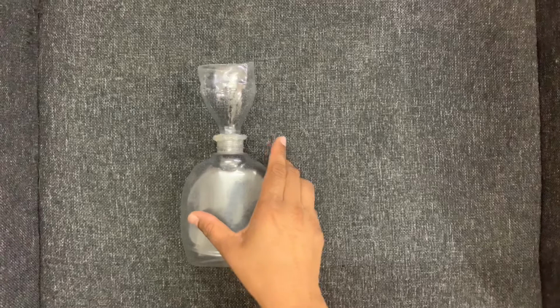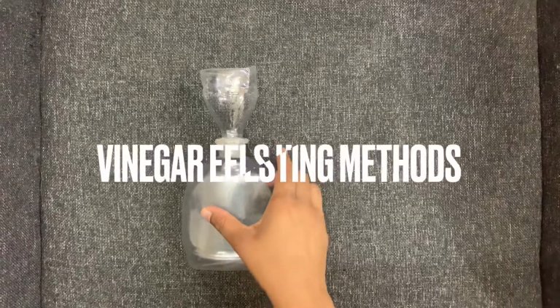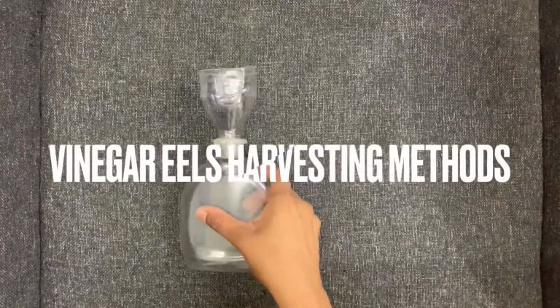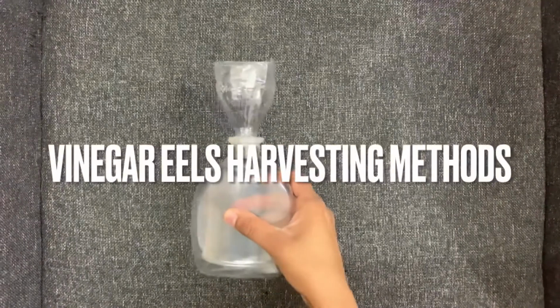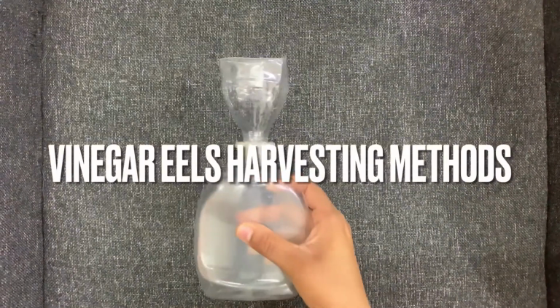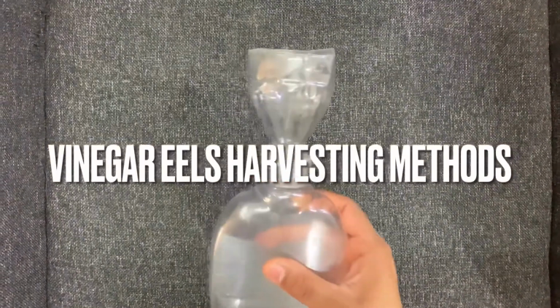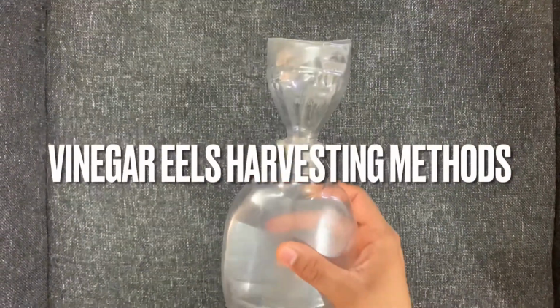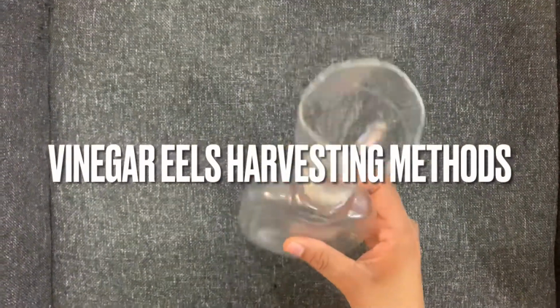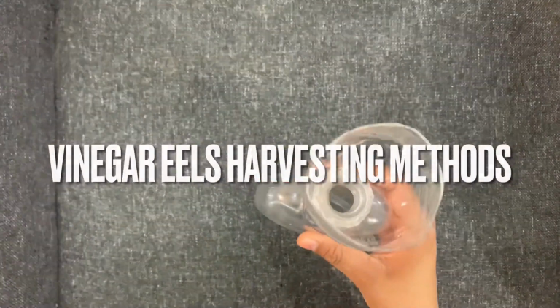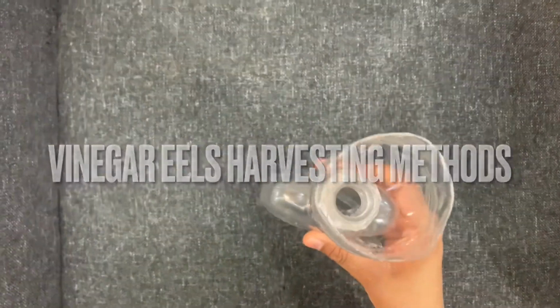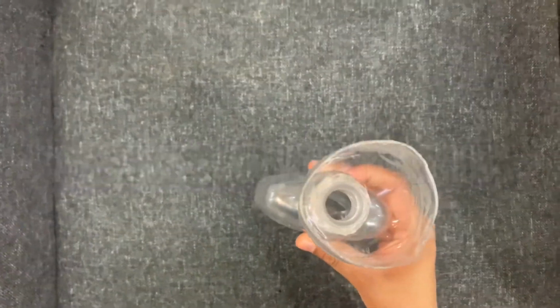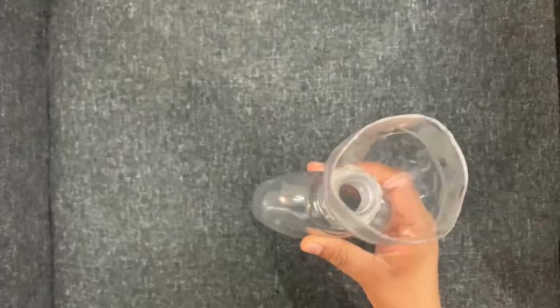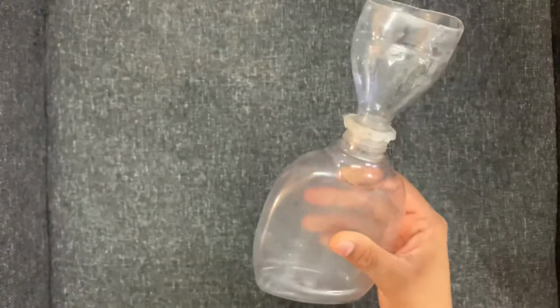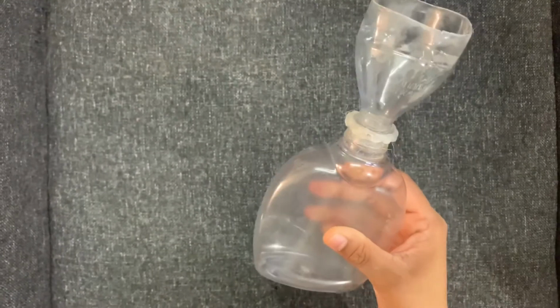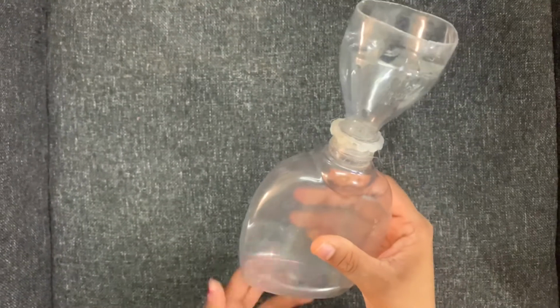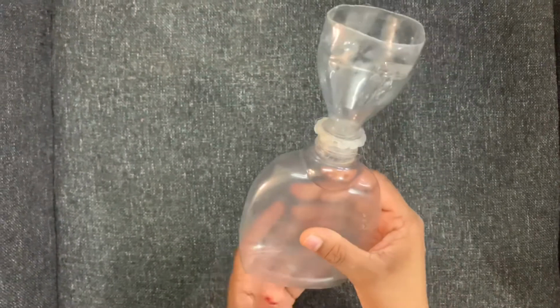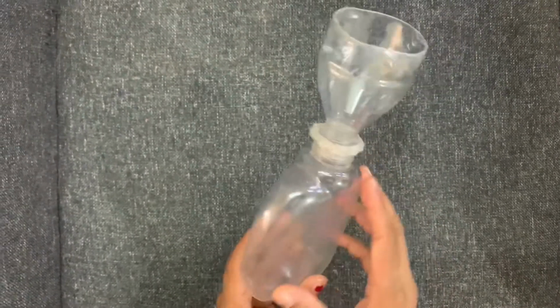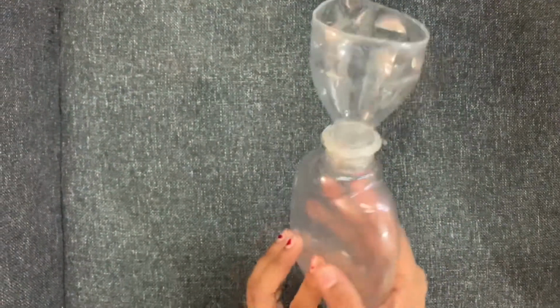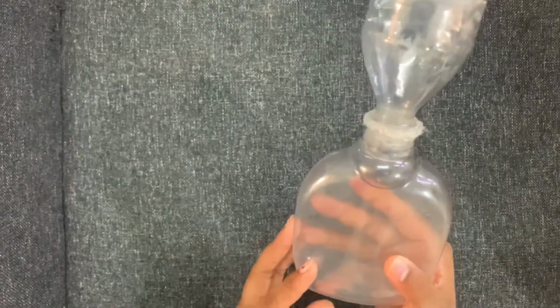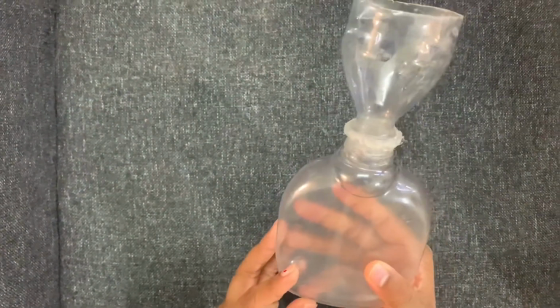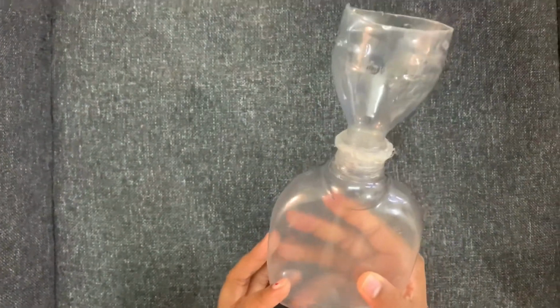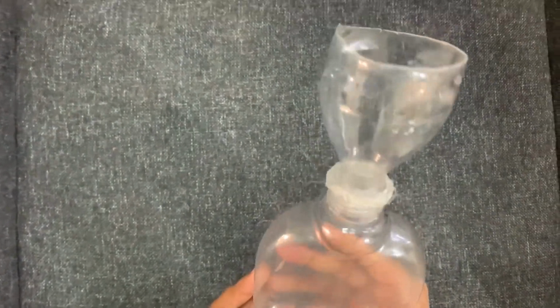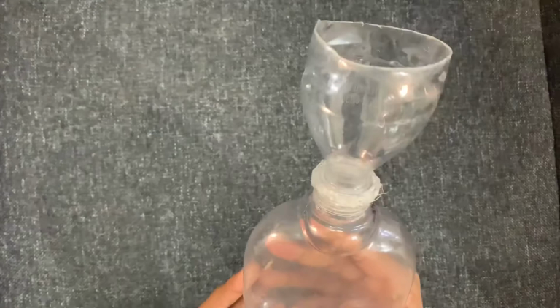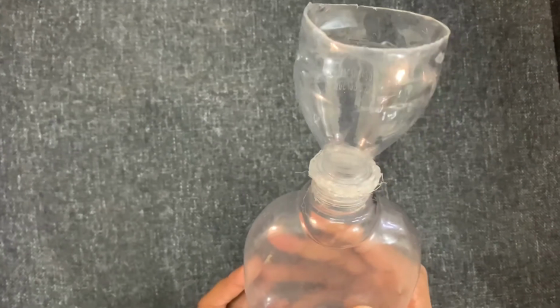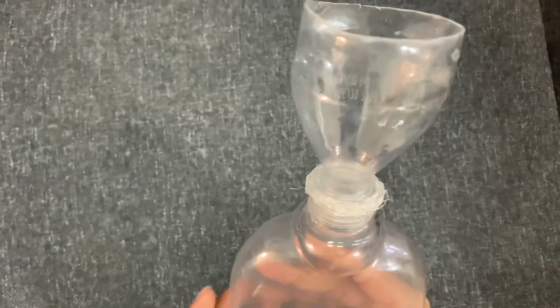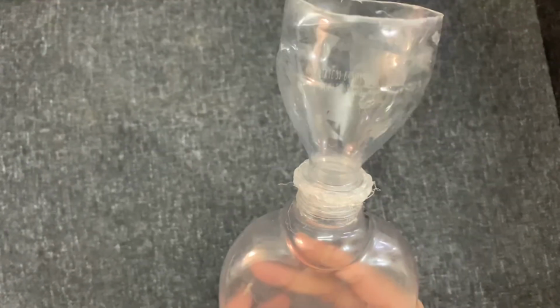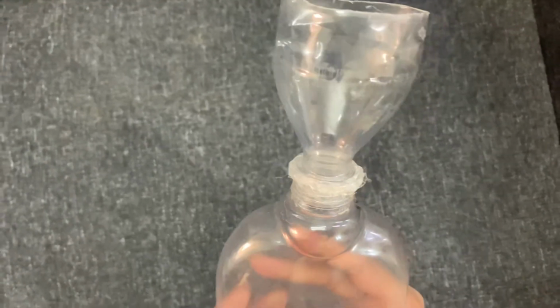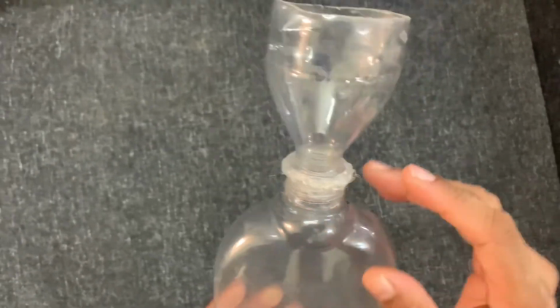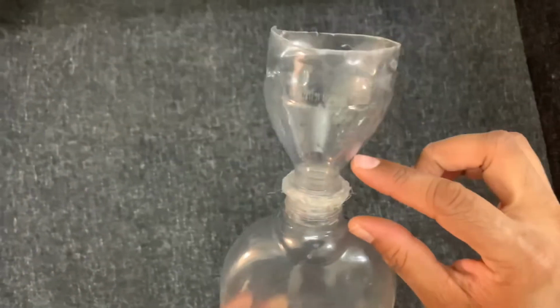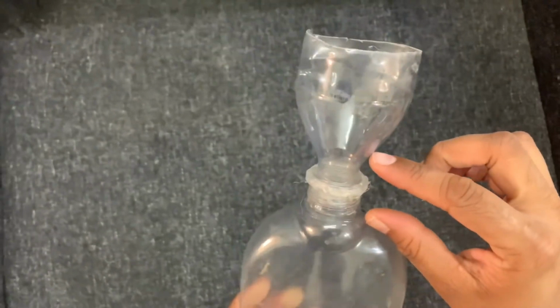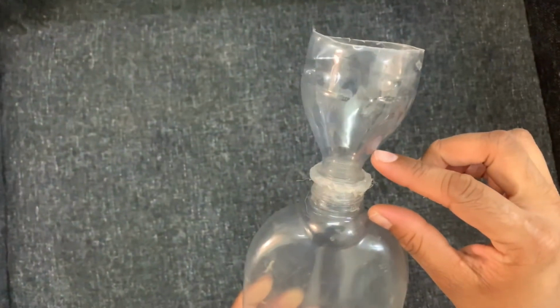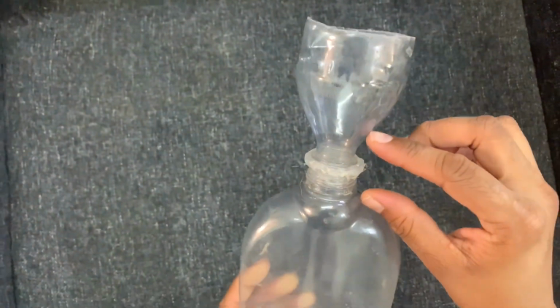Hi guys, welcome to my channel. Today I'm going to explain the vinegar eels harvesting method. For this we have to attach two bottles as shown in the video. Make sure that the upper bottle is narrow and long than the lower one.